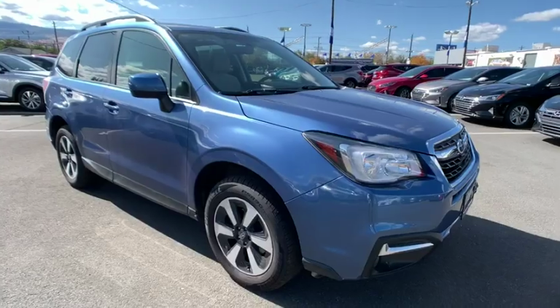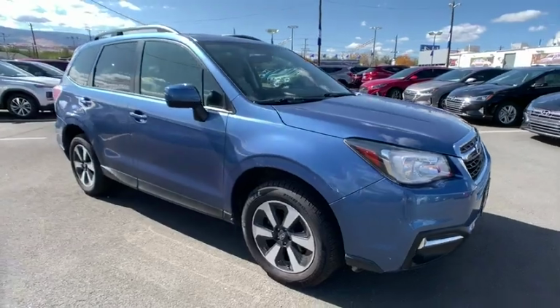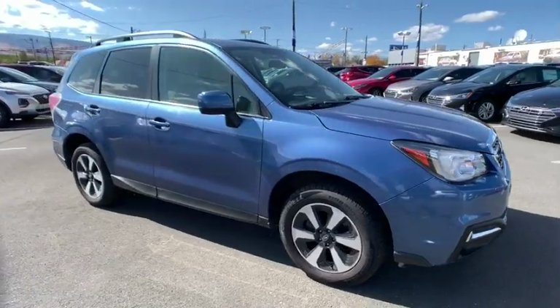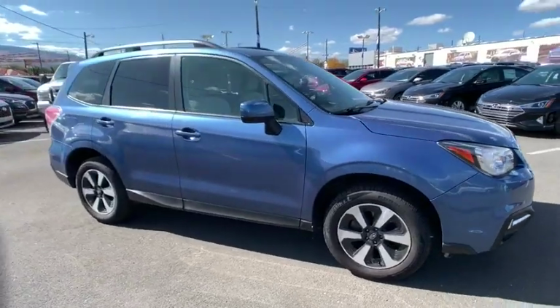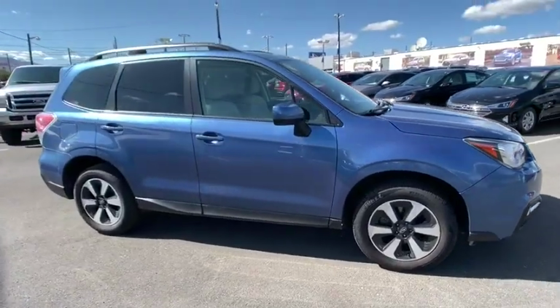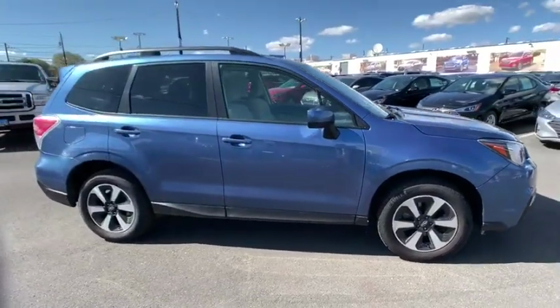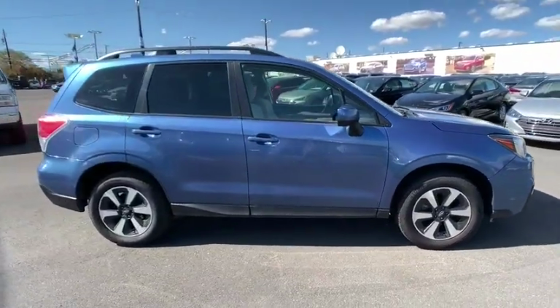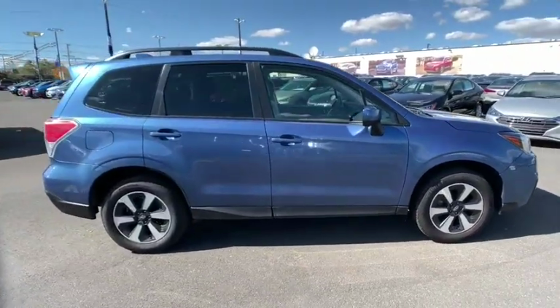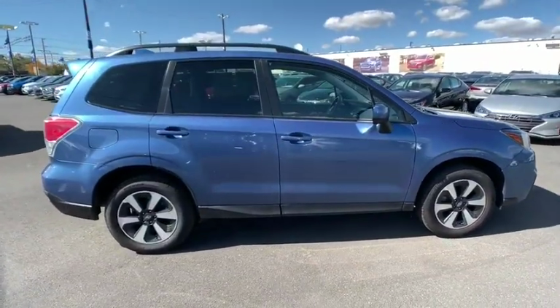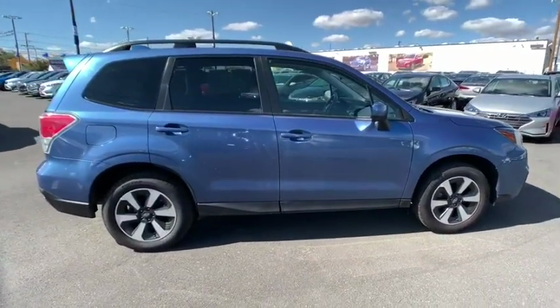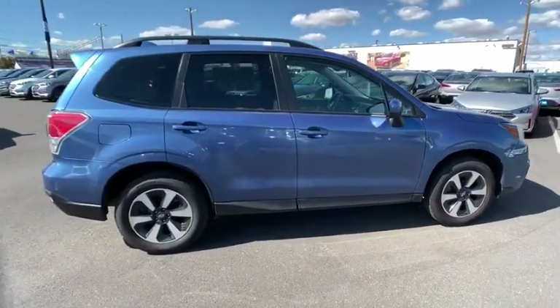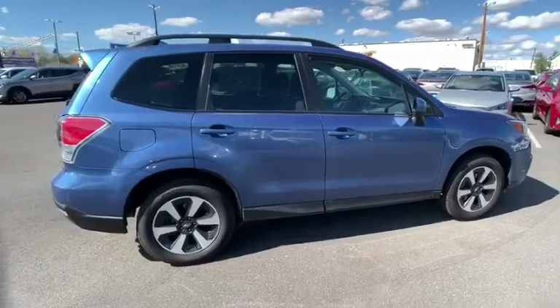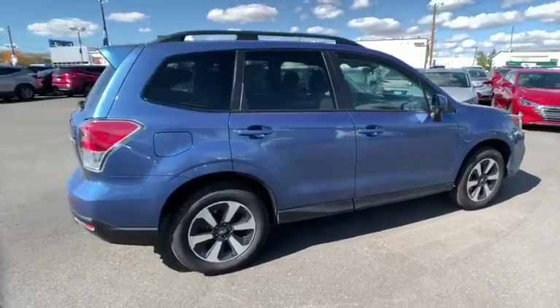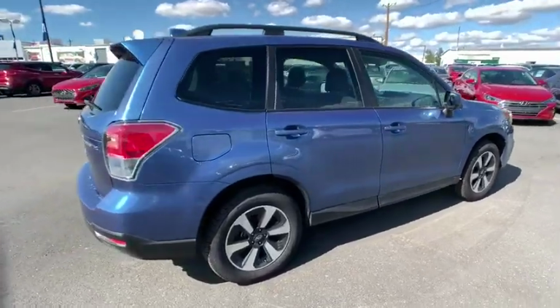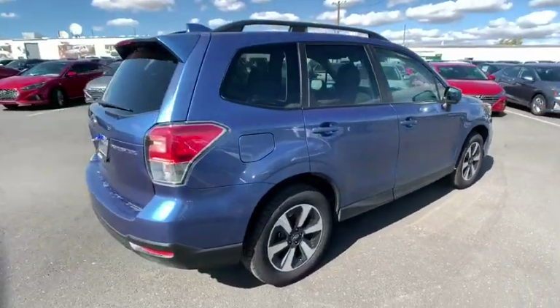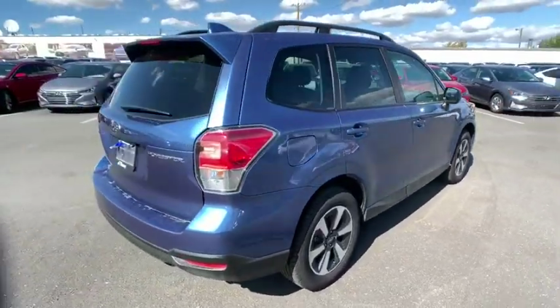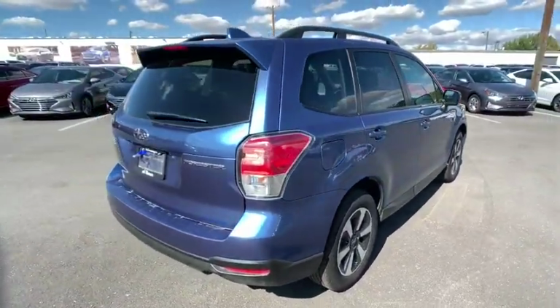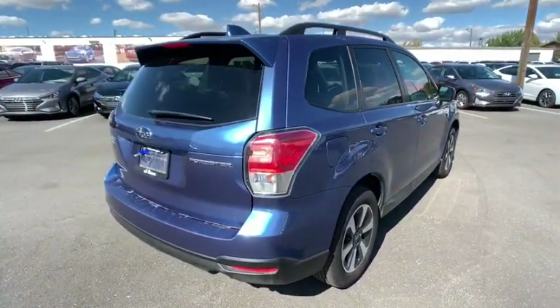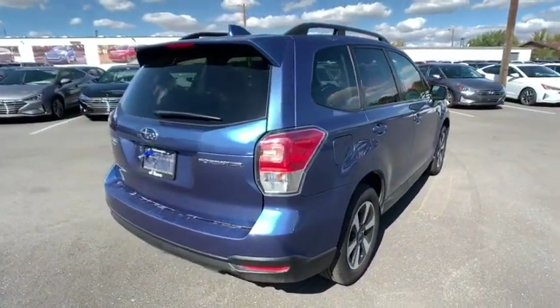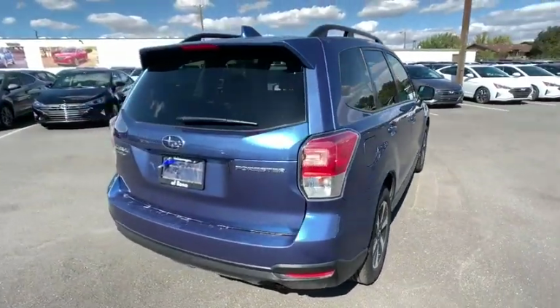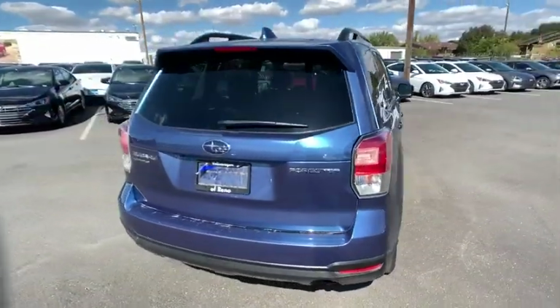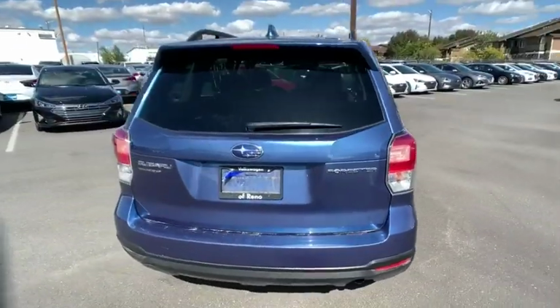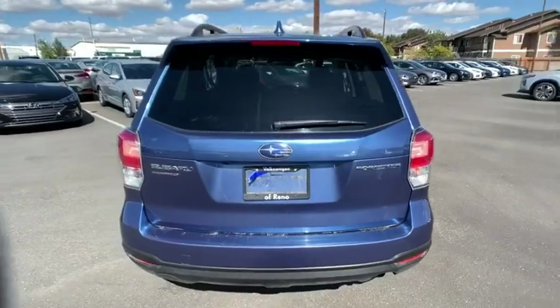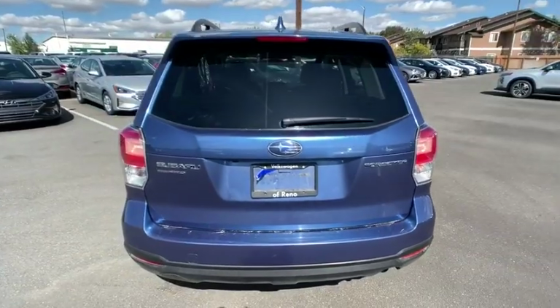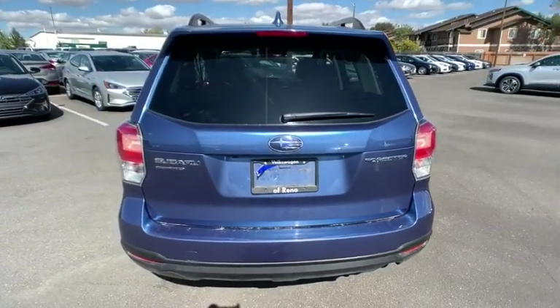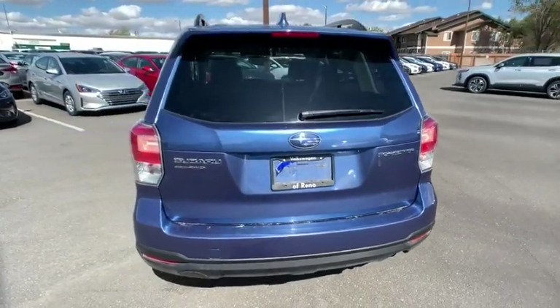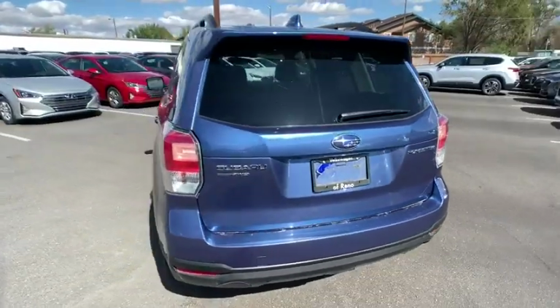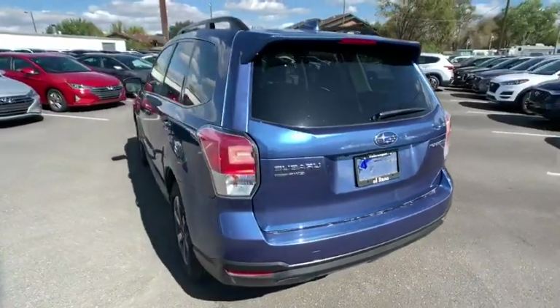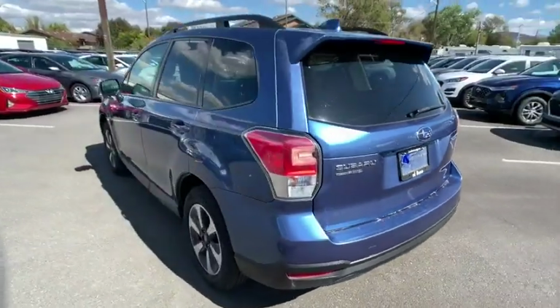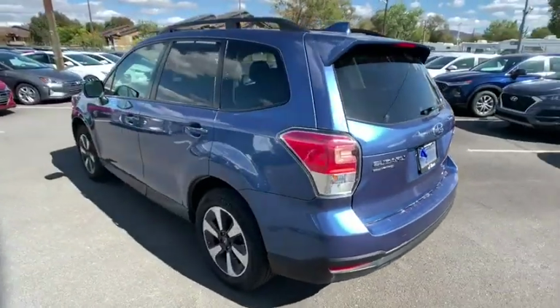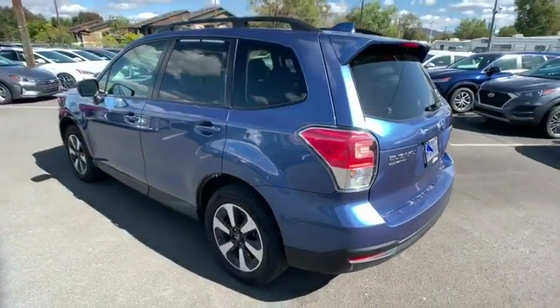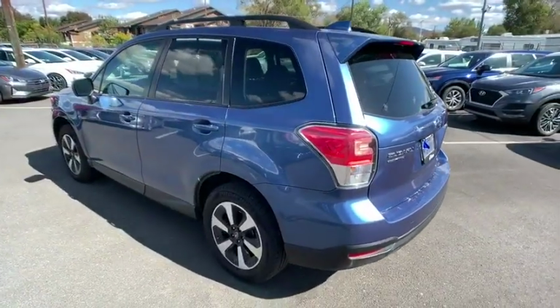Make a great choice today with the 2018 Subaru Forester. The Subaru Forester is a sensible, practical, and affordable vehicle. It has an impressive, comfortable ride and handles well. This vehicle has less than 40,000 miles.